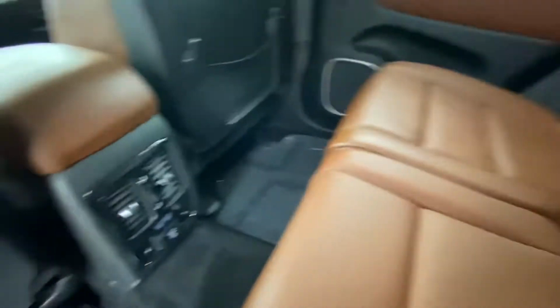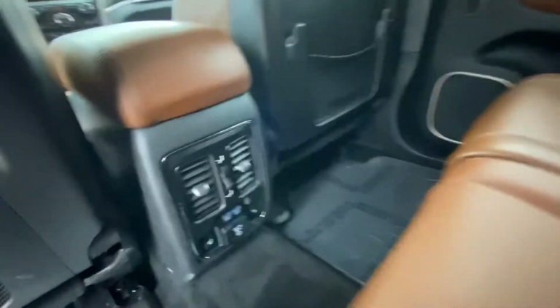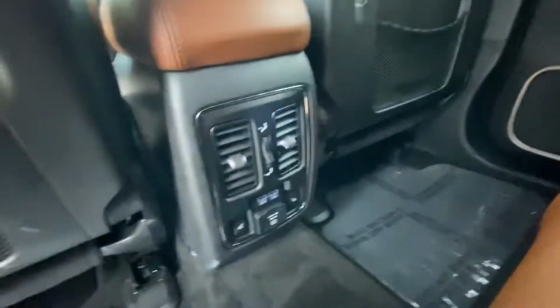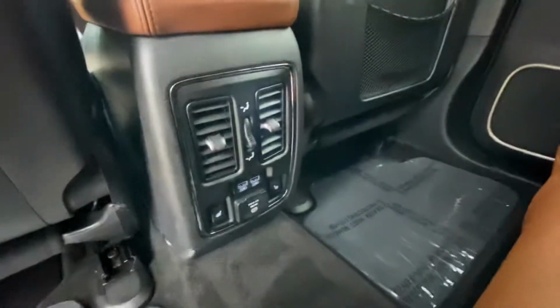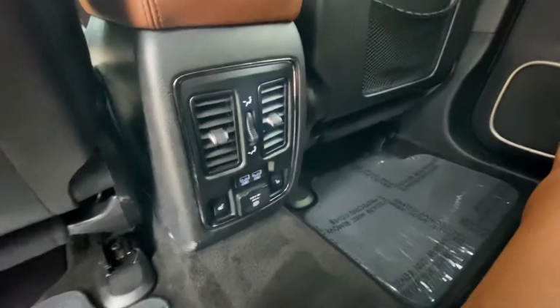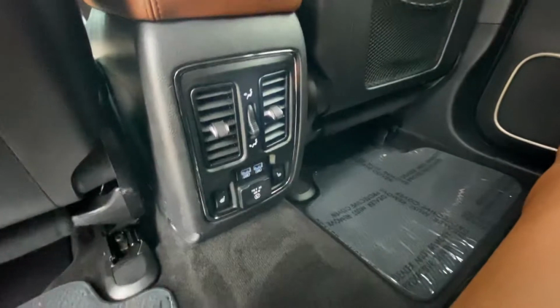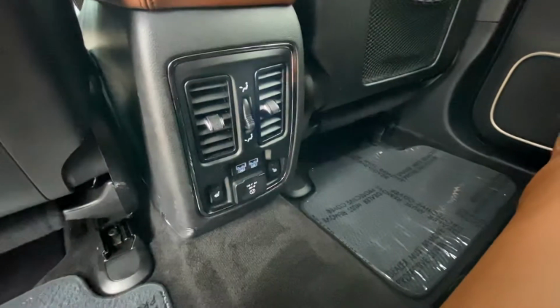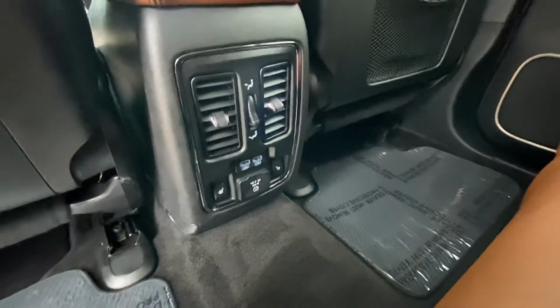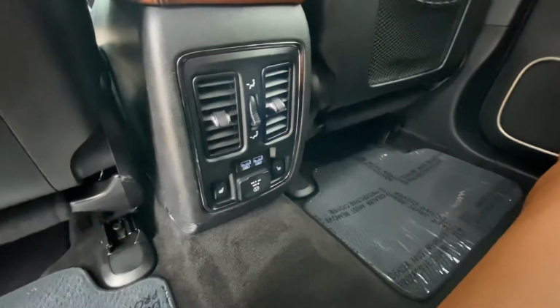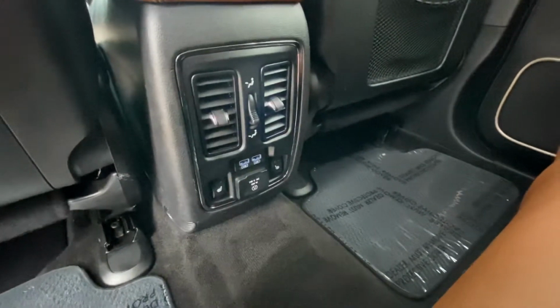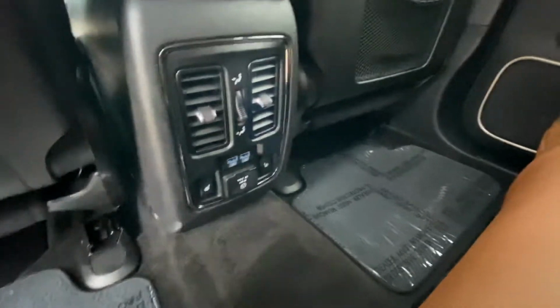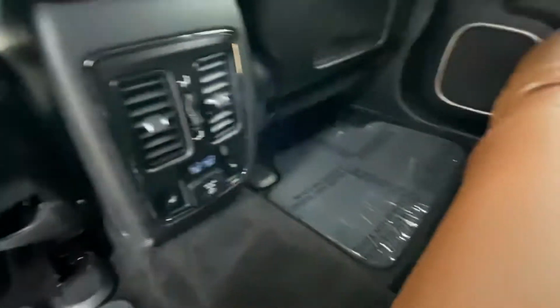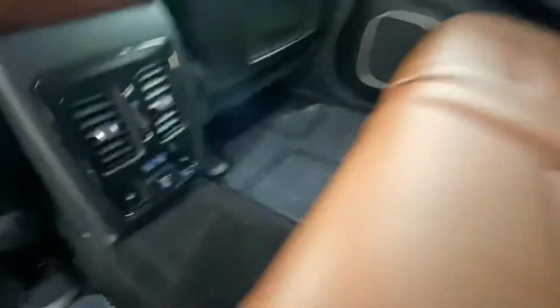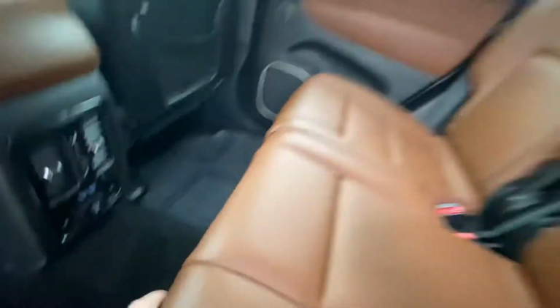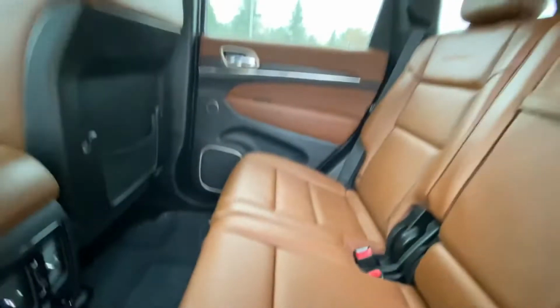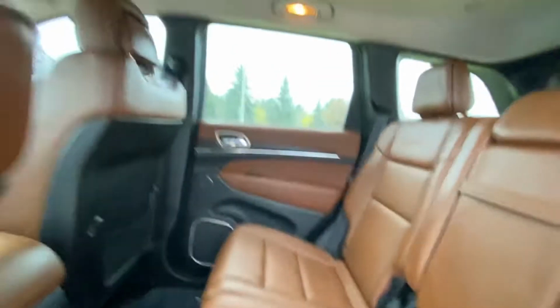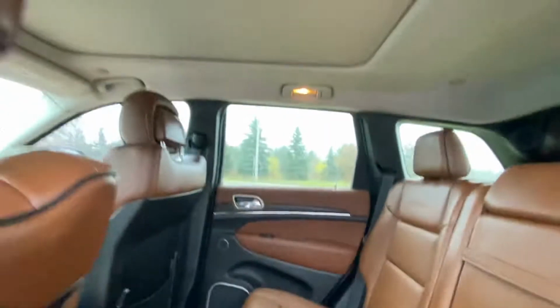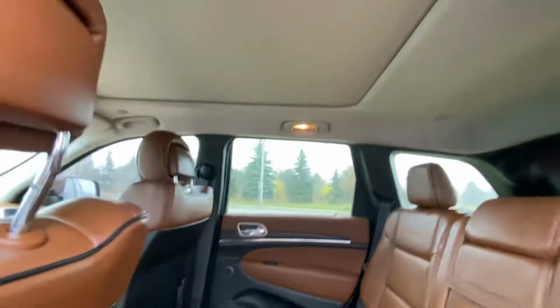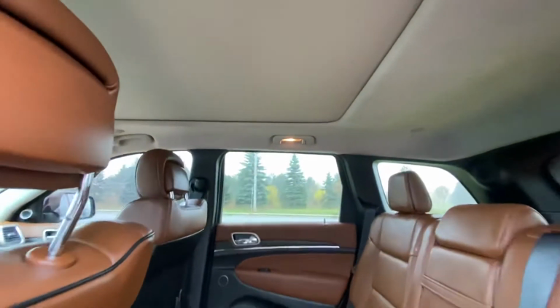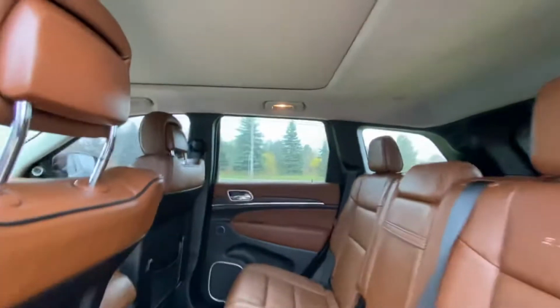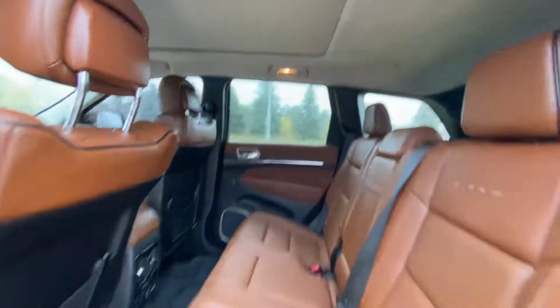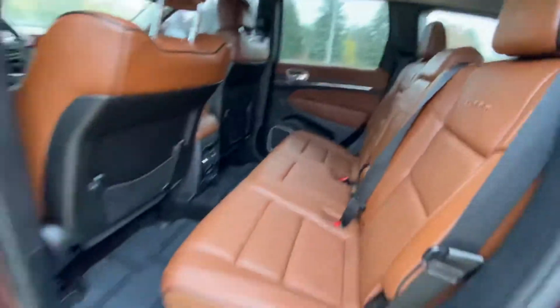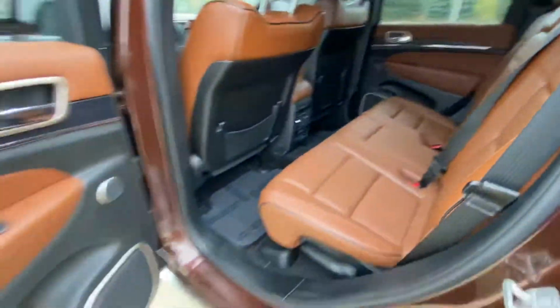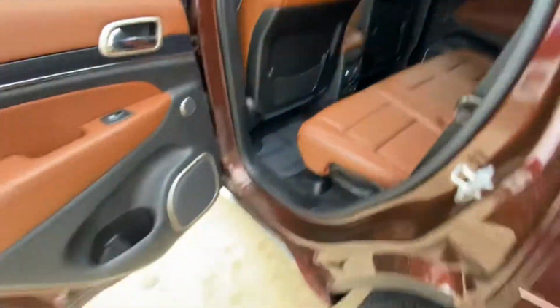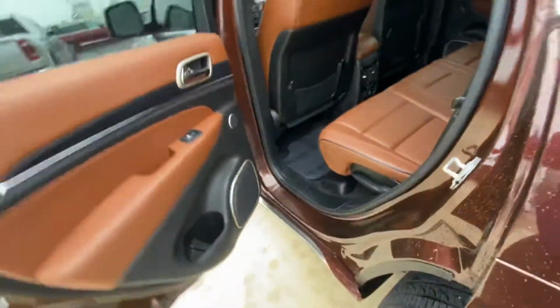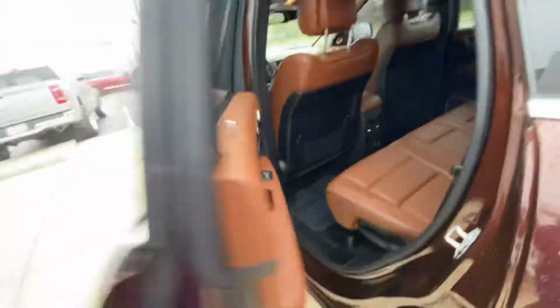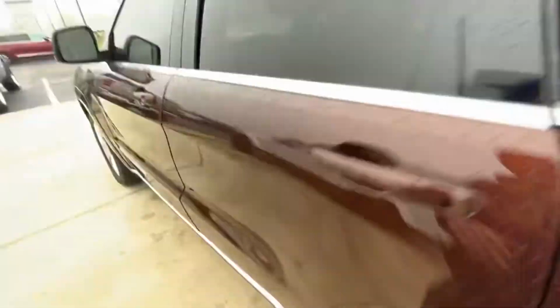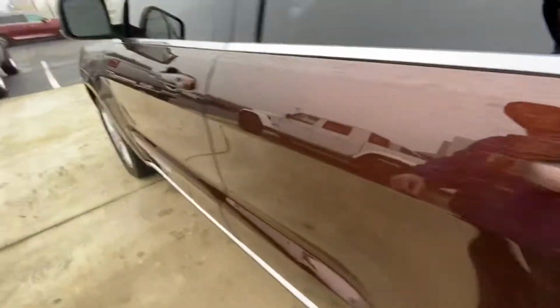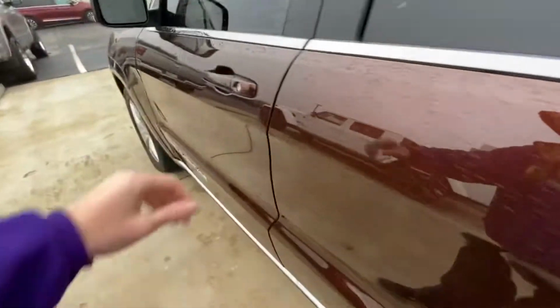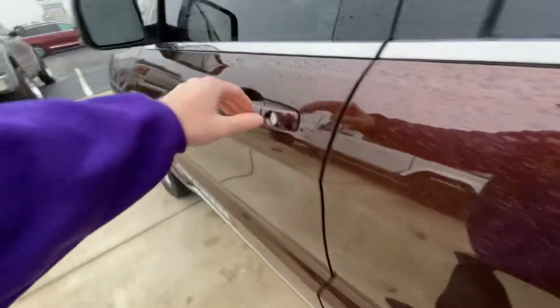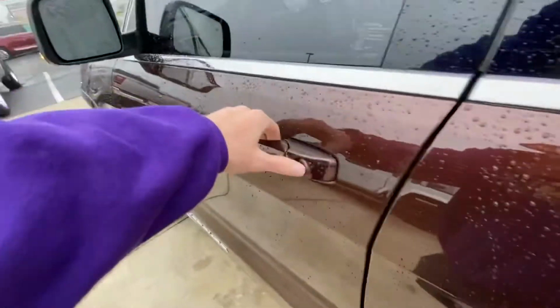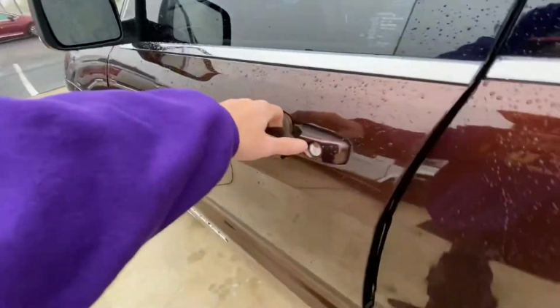Very nice back here — looks like you have heated seats as well as an outlet and two USBs. Big sunroof up top.